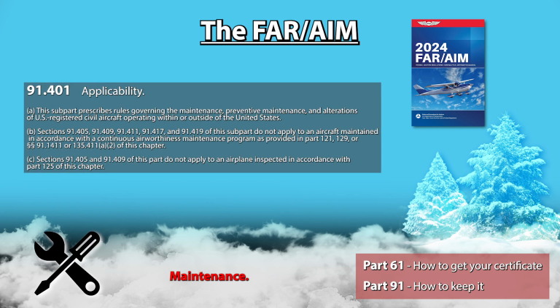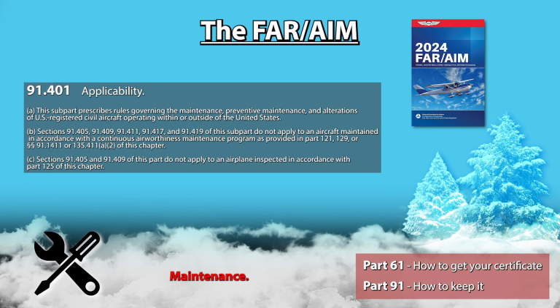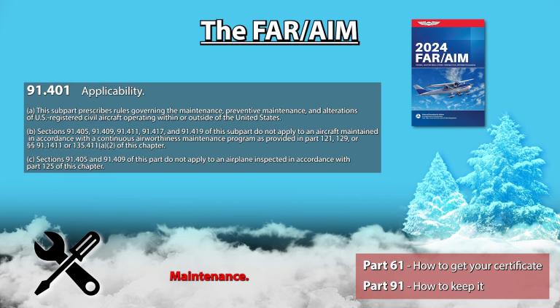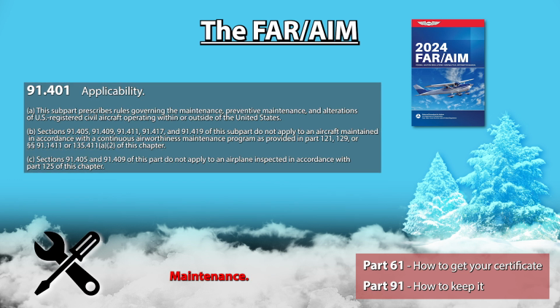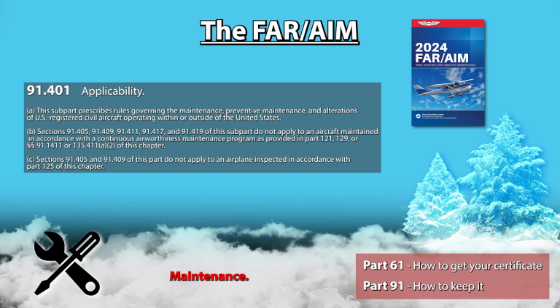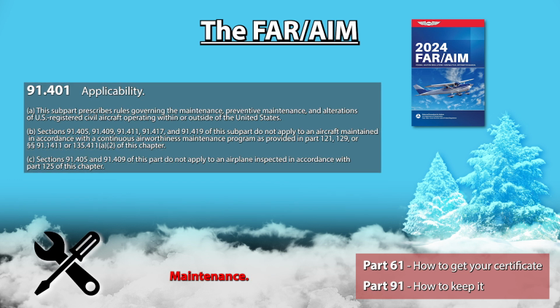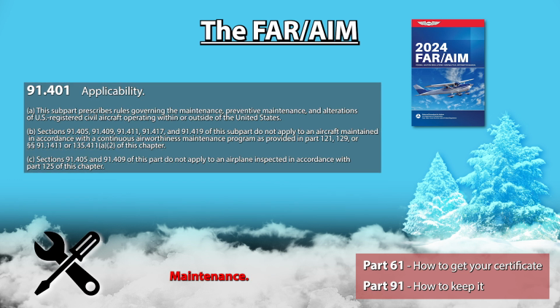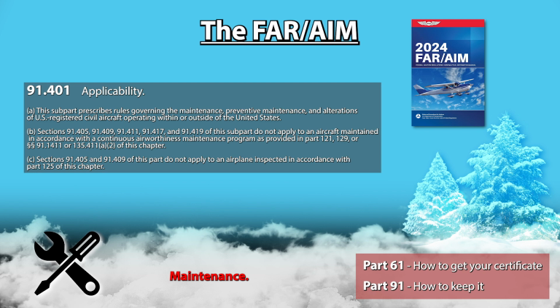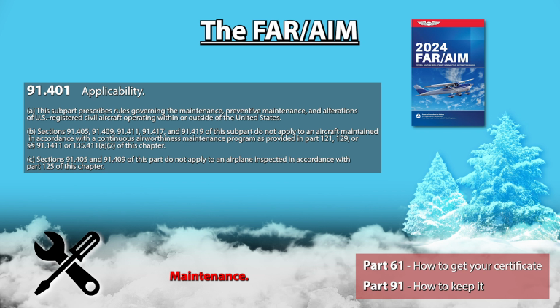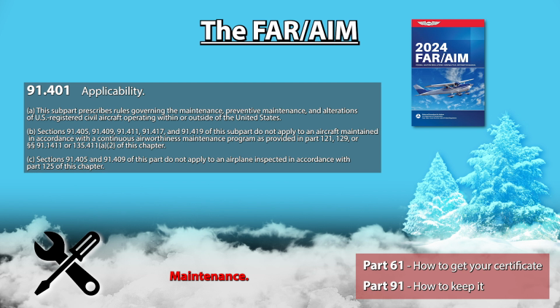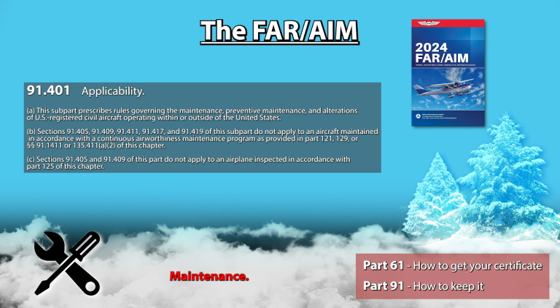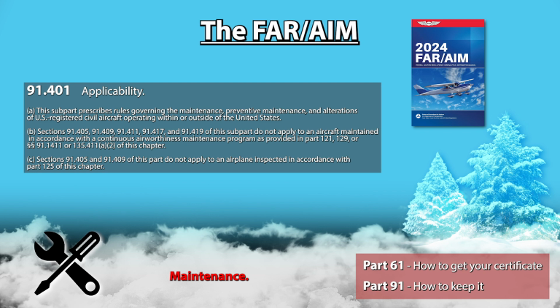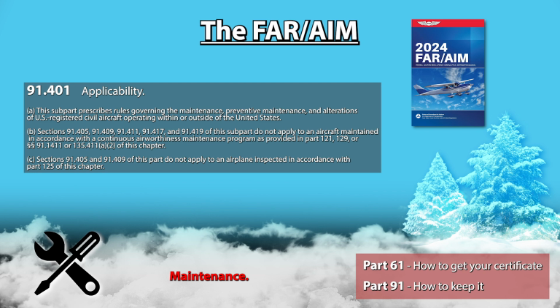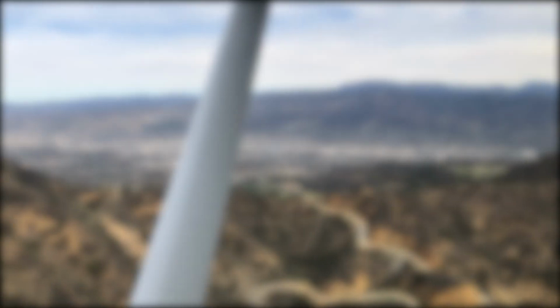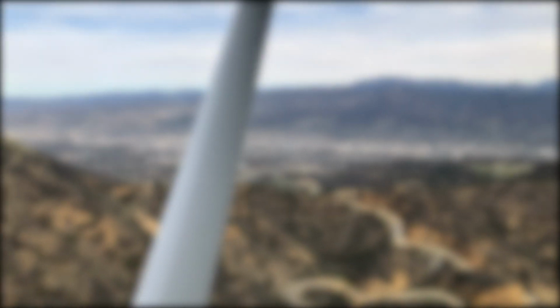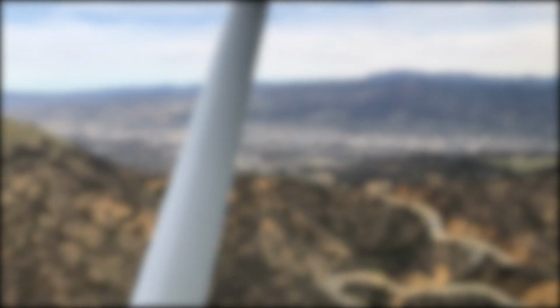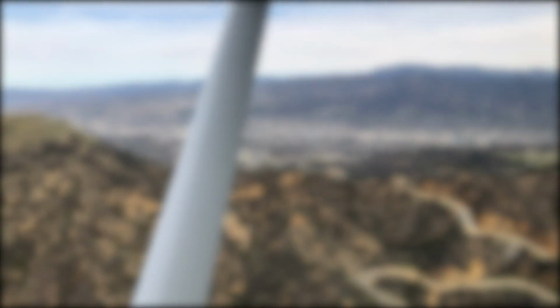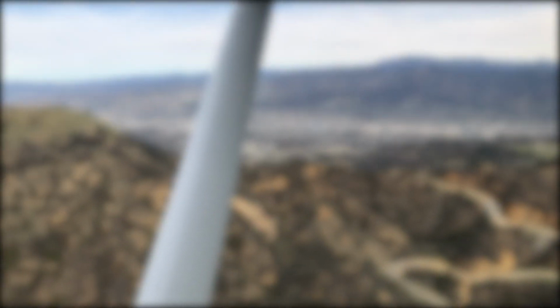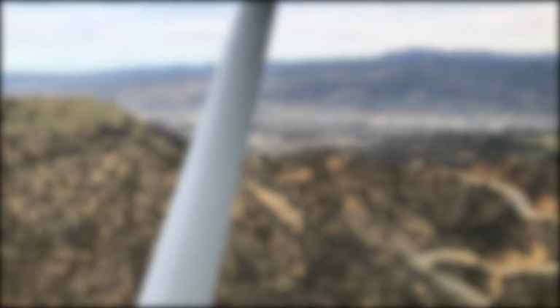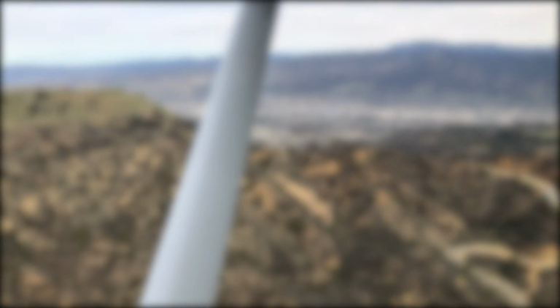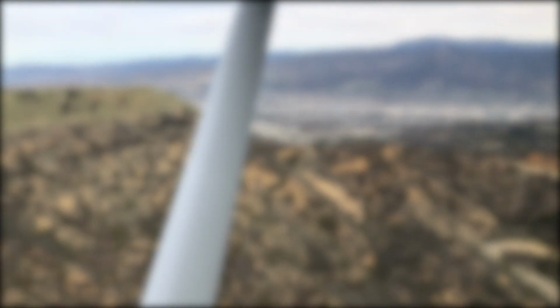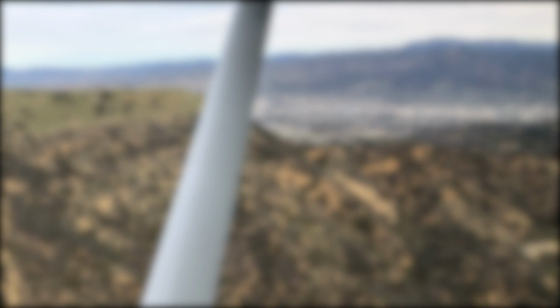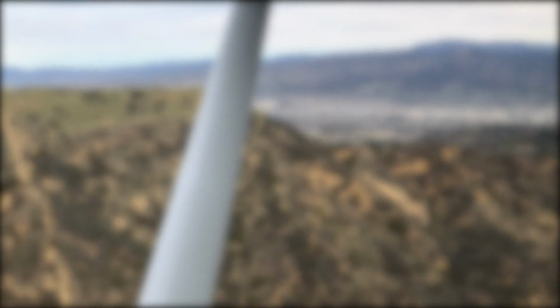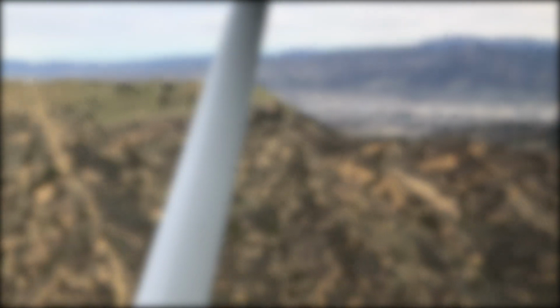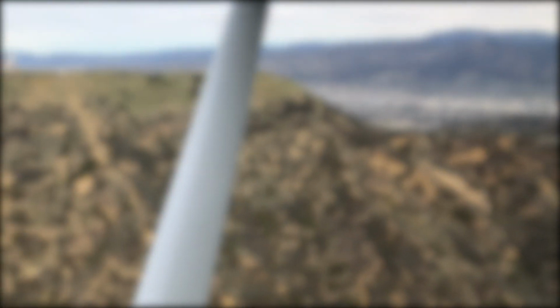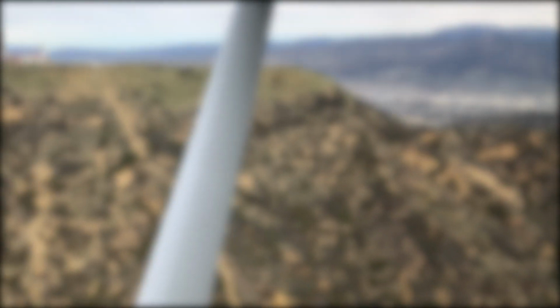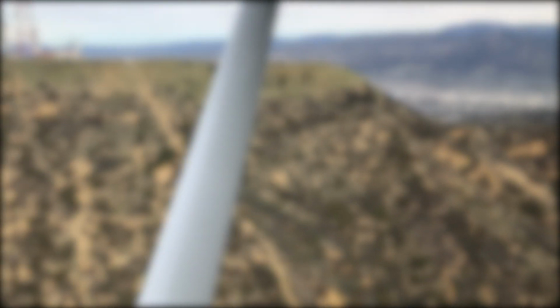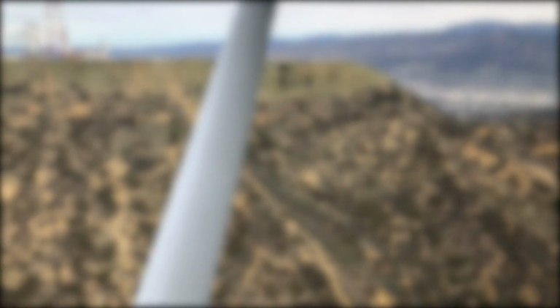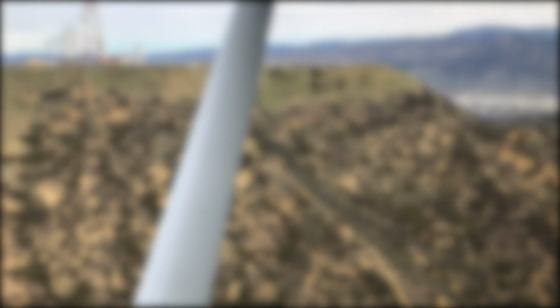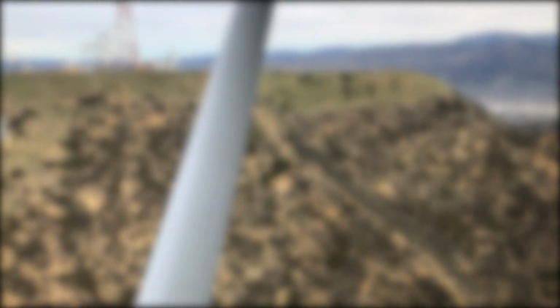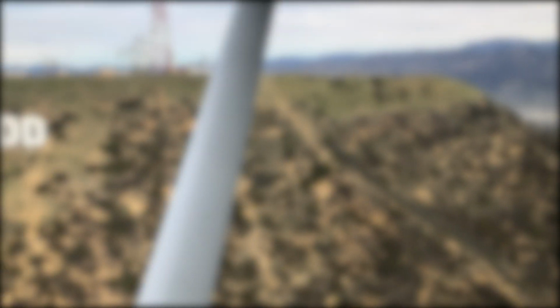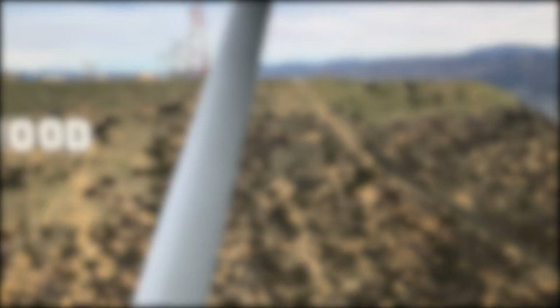And finally, any regulation in the 91.400 range will talk about maintenance. I hope this little video helped clarify a few things. Please do let me know in the comments below what topic you'd like me to cover next, and I'll catch you in the next video.